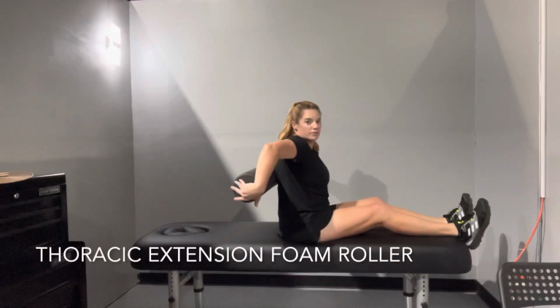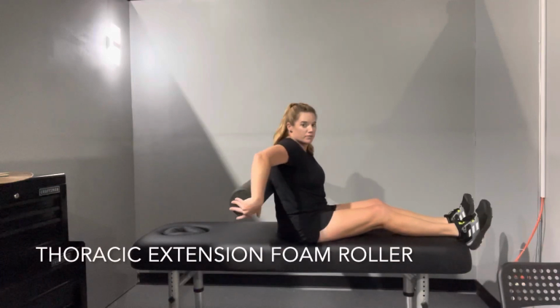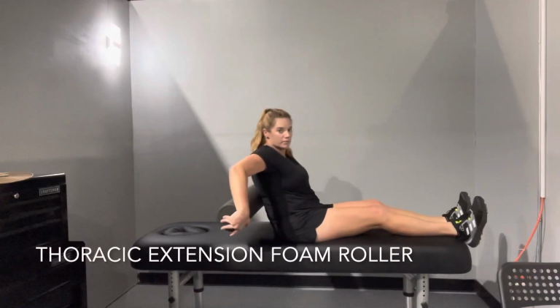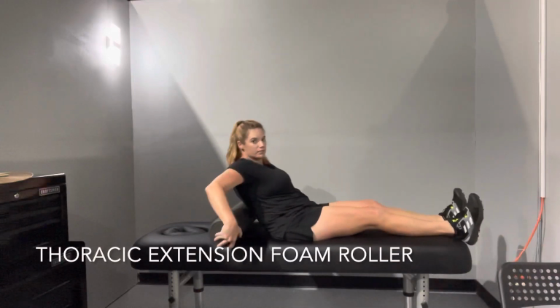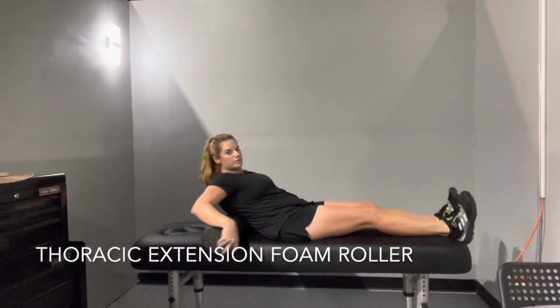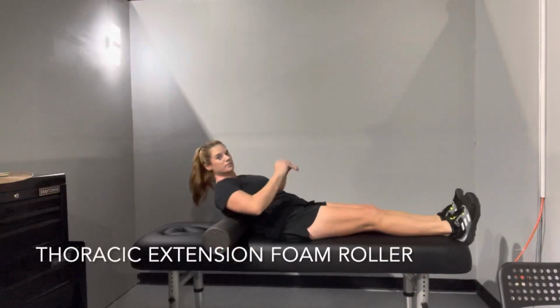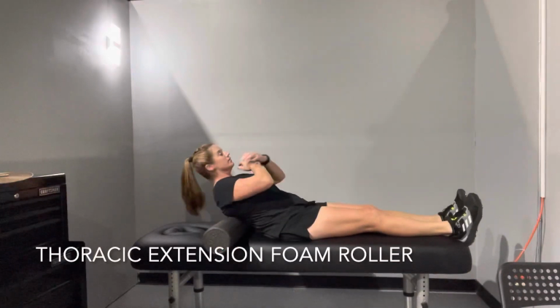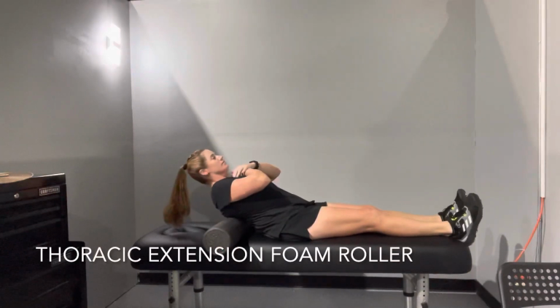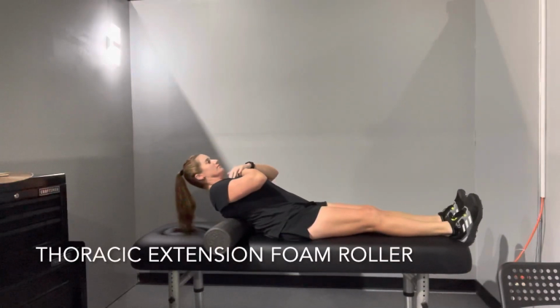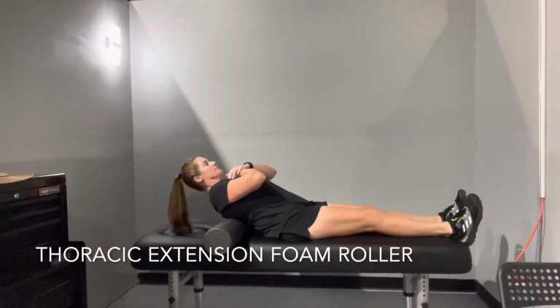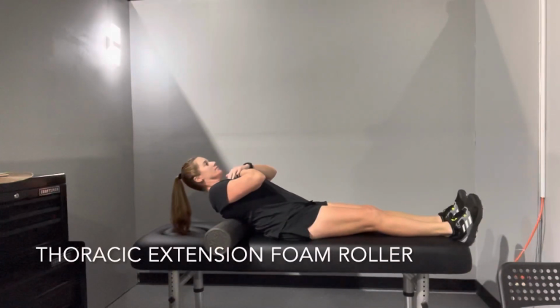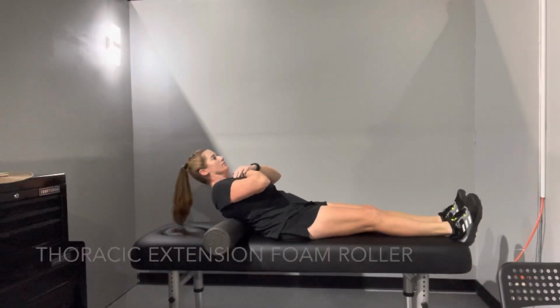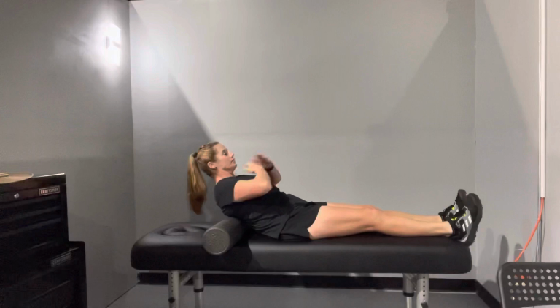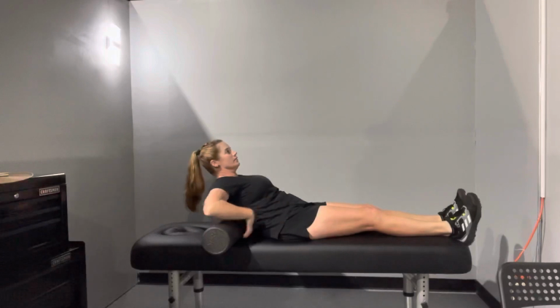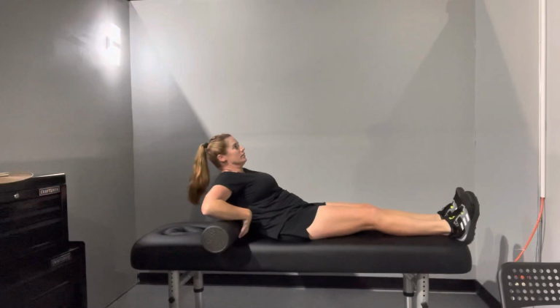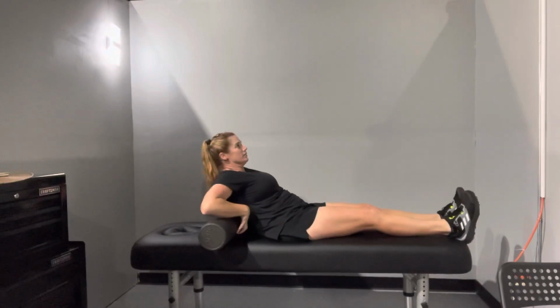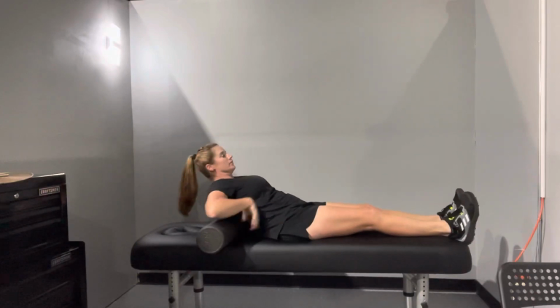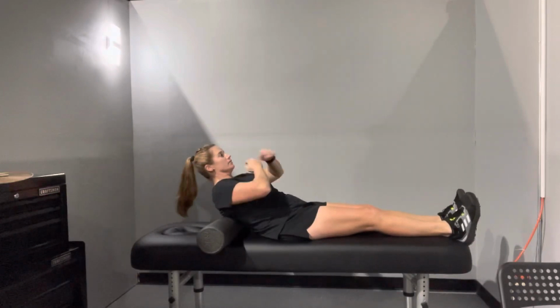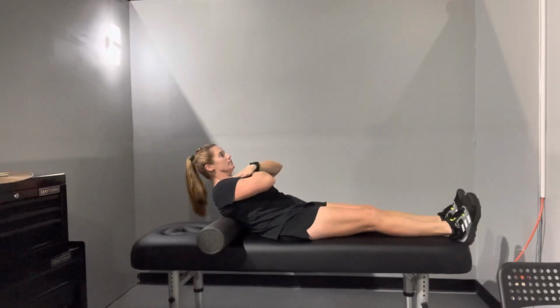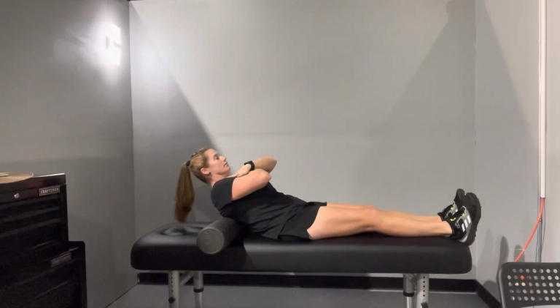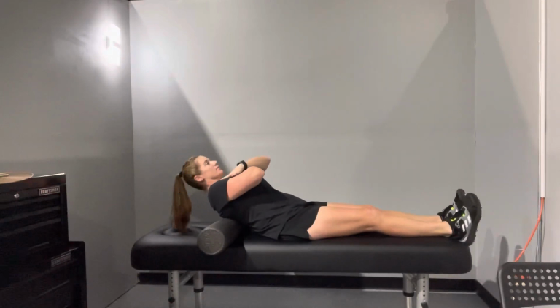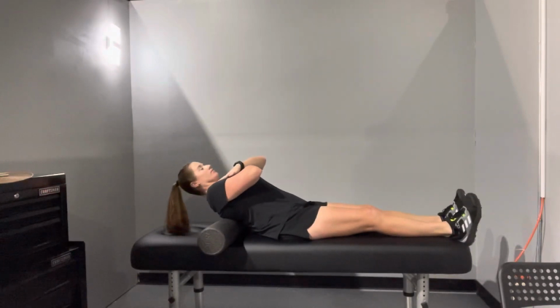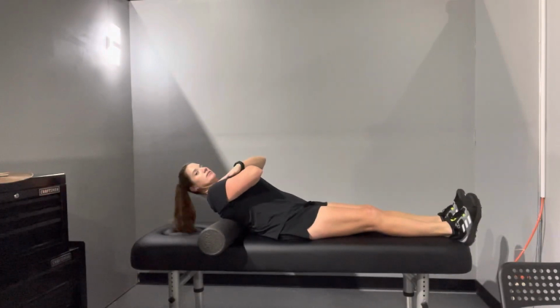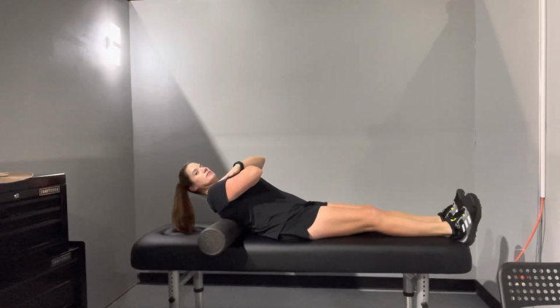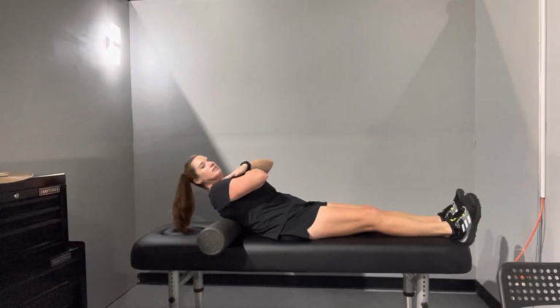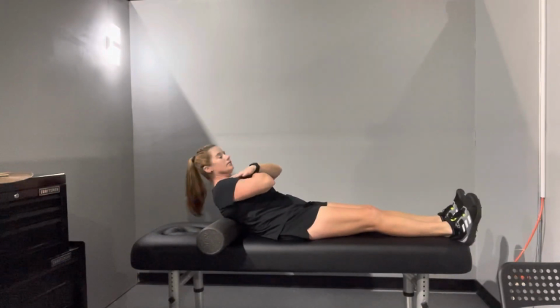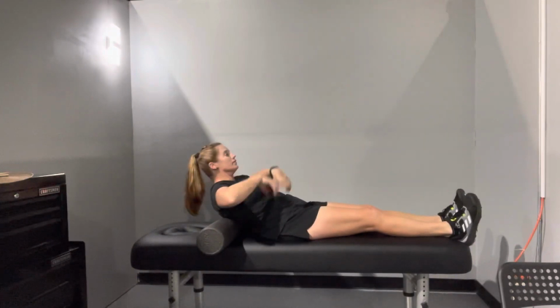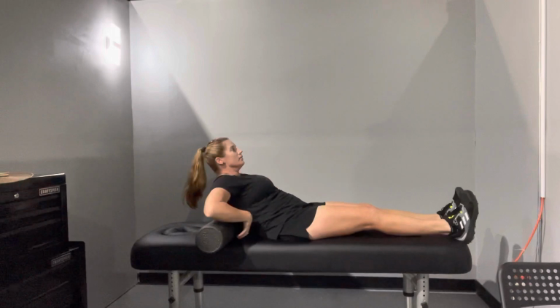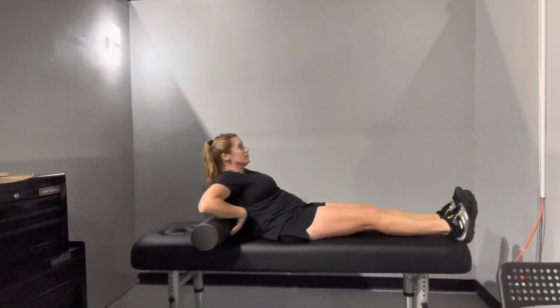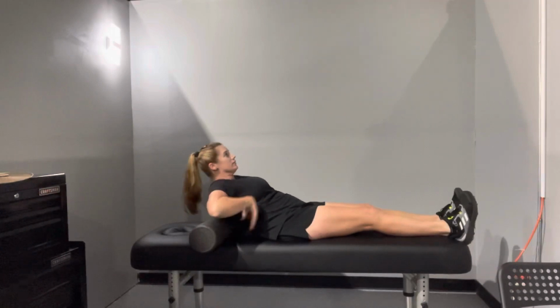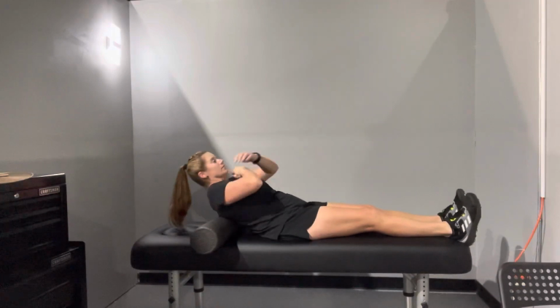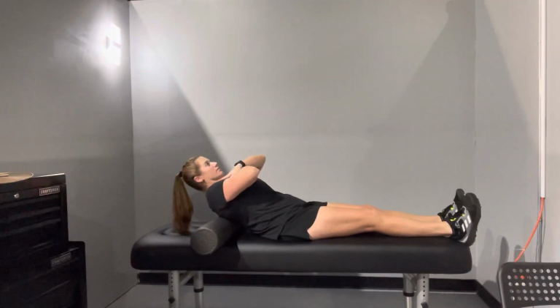You're going to start with a foam roller, positioning it just at the very bottom right above your ribs. Put your arms around your chest area, and then lean back, putting pressure so that you get a little bit of extension or back bending over the foam roller.